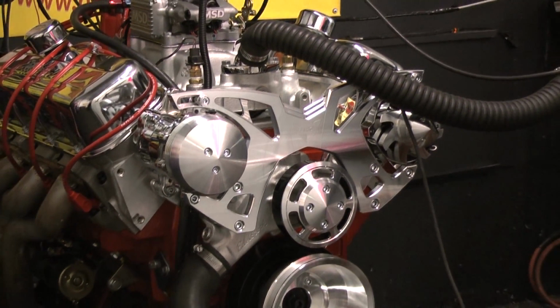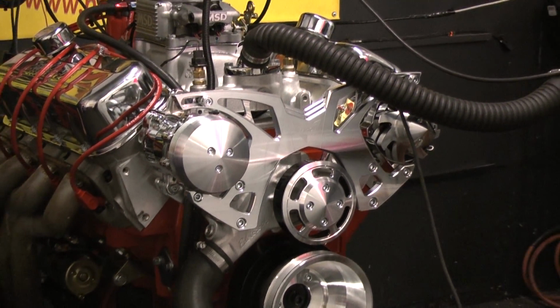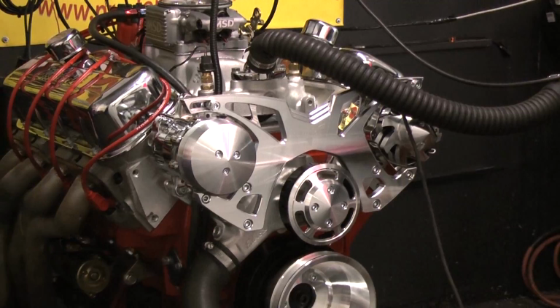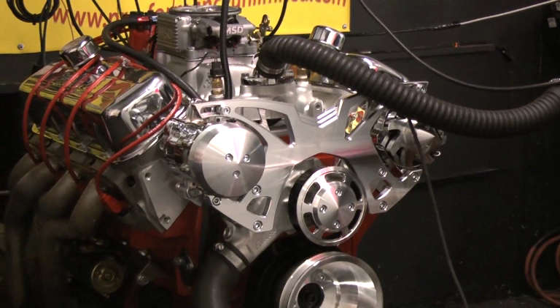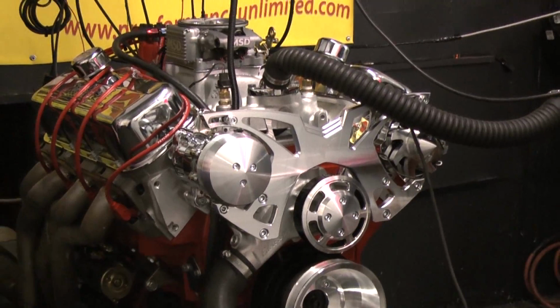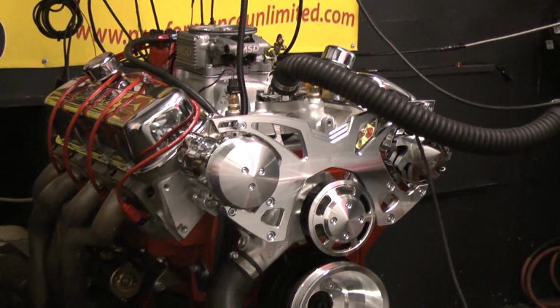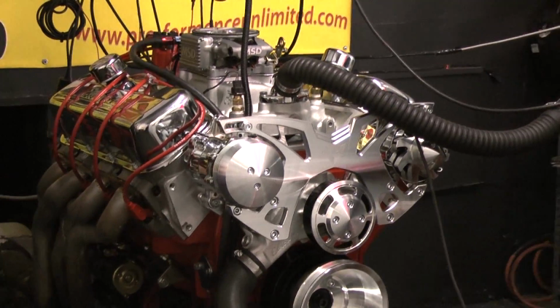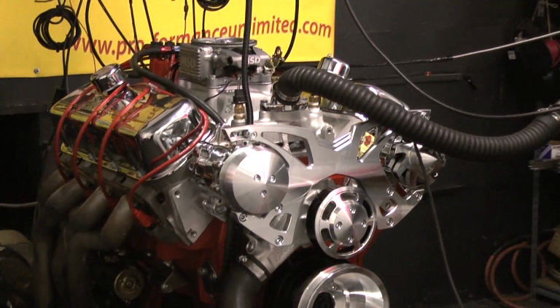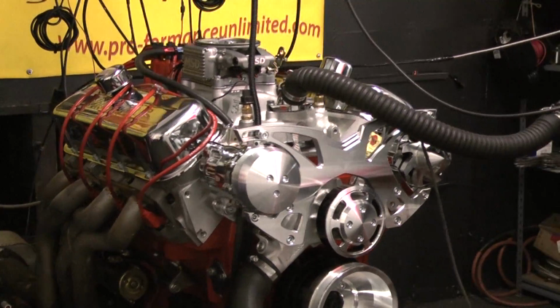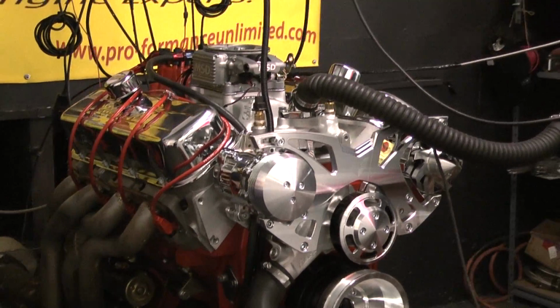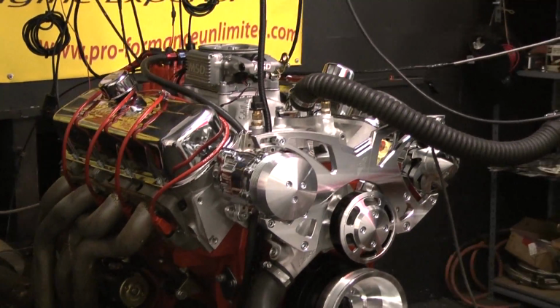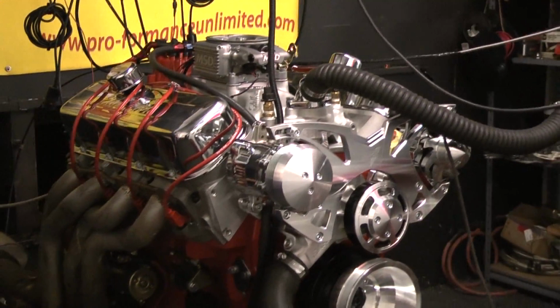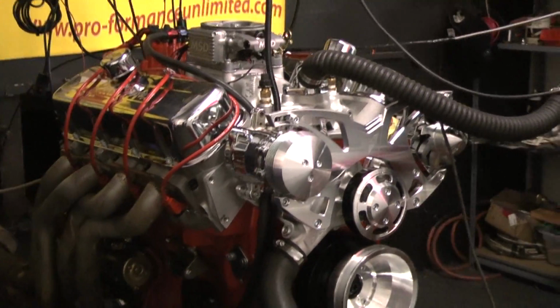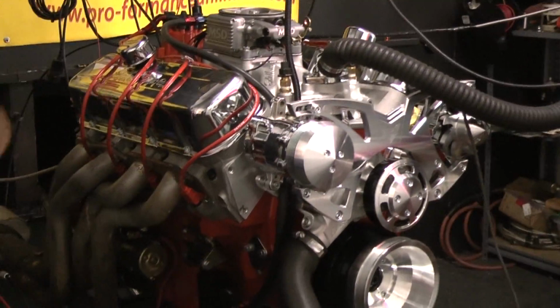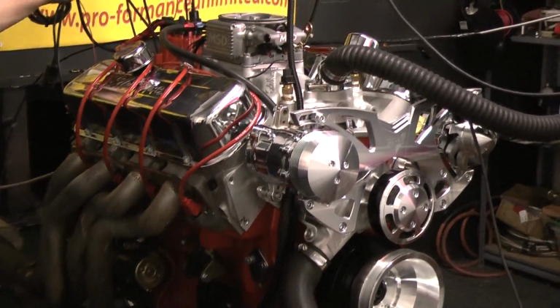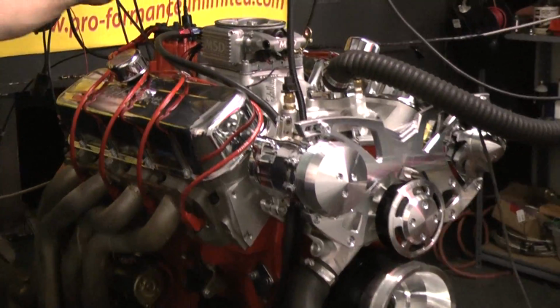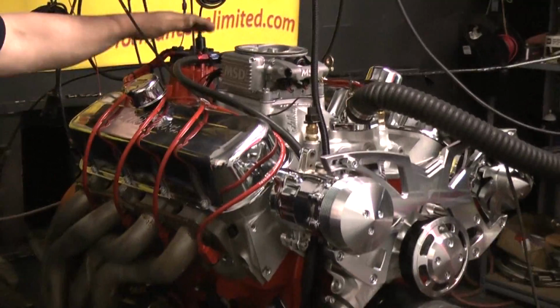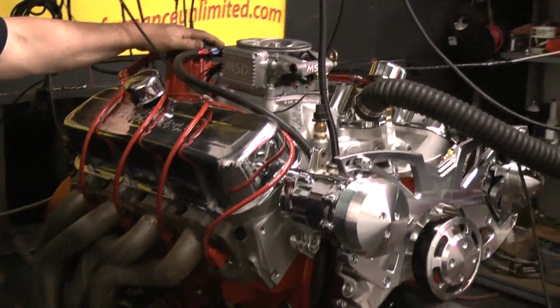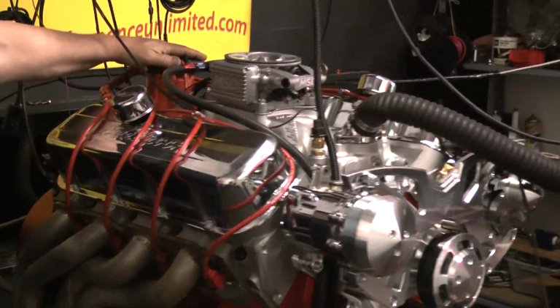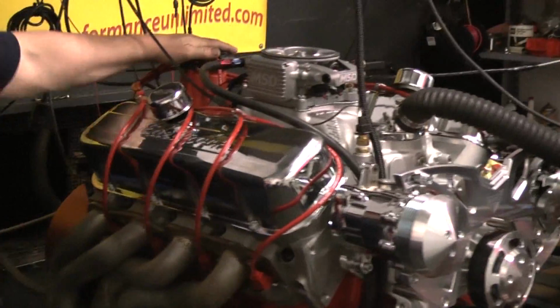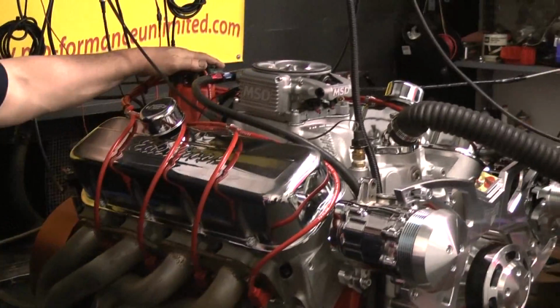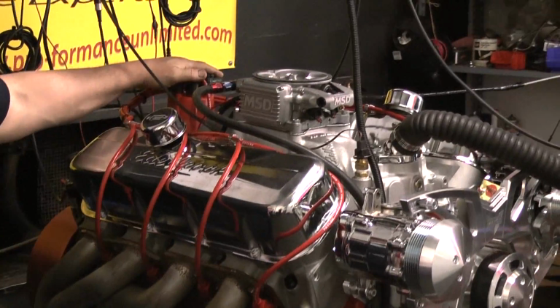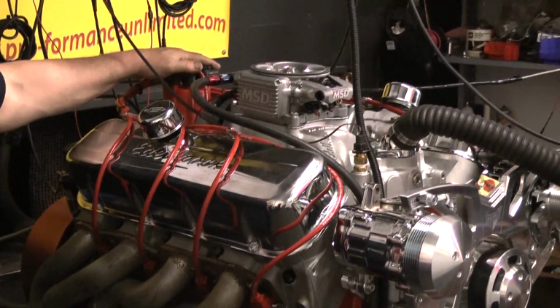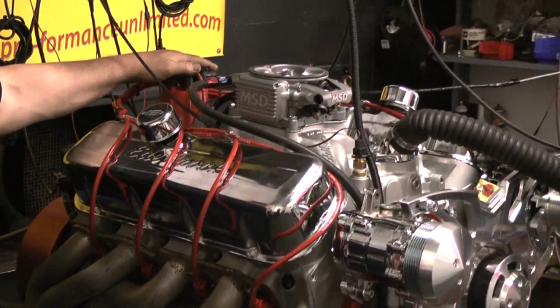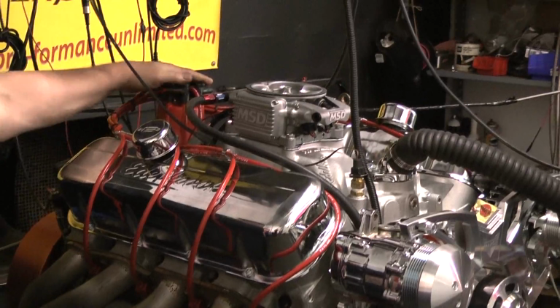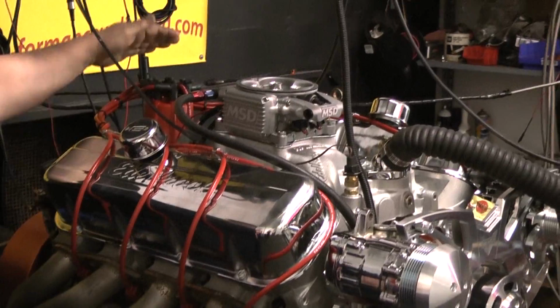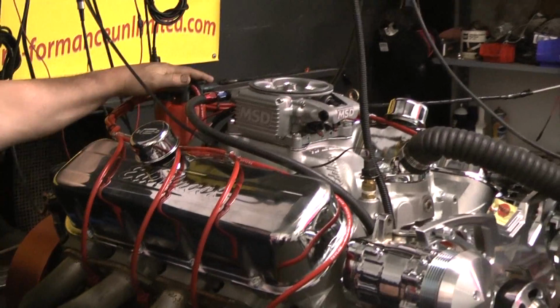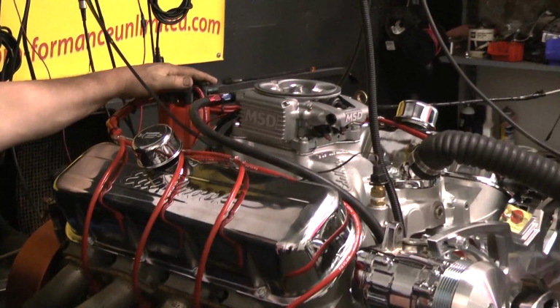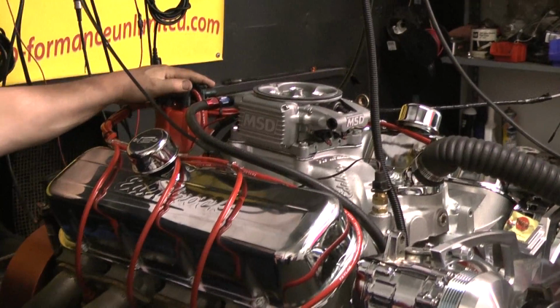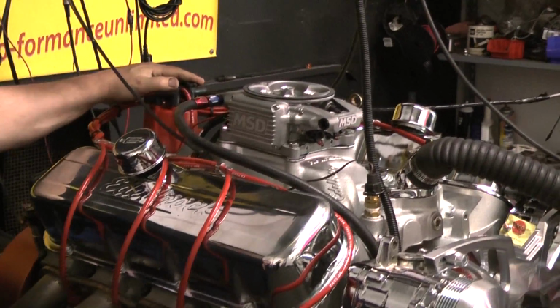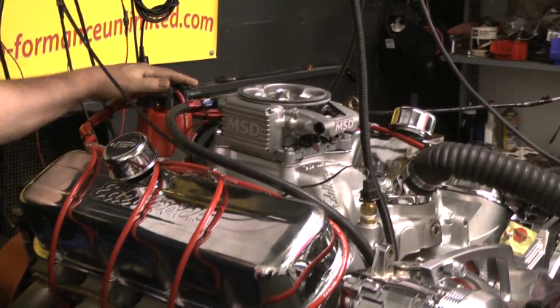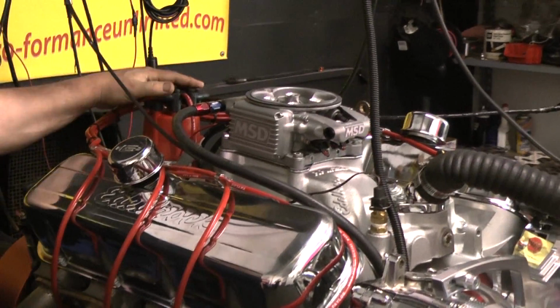We have manly push rods. We run exclusively MSD built distributors in all our engines — this one is no exception.